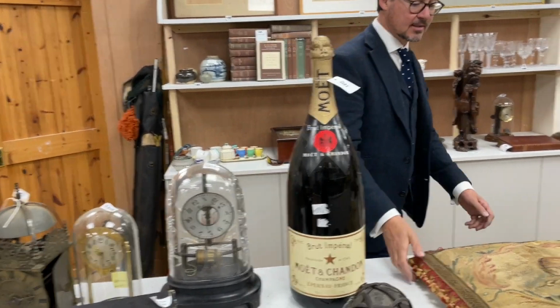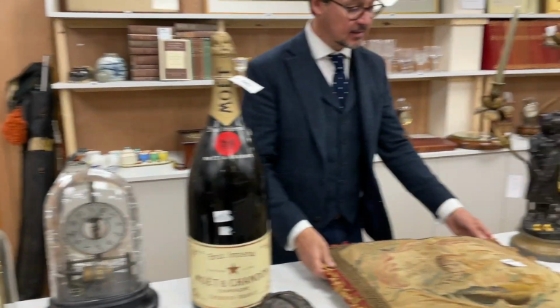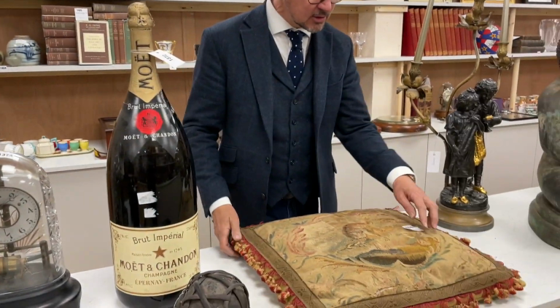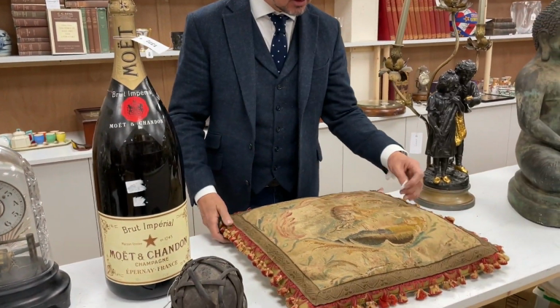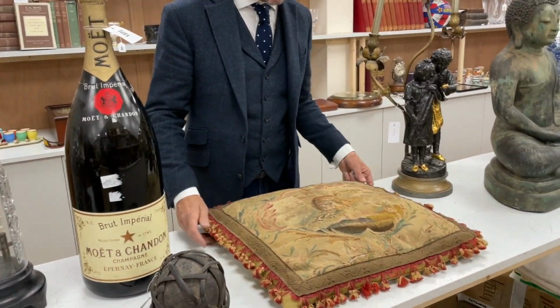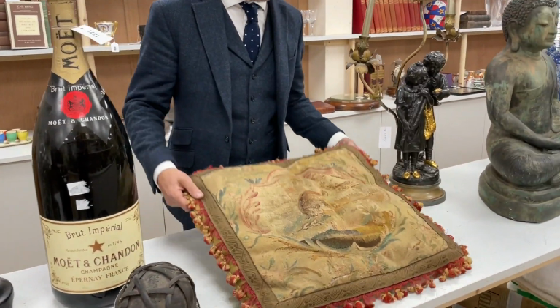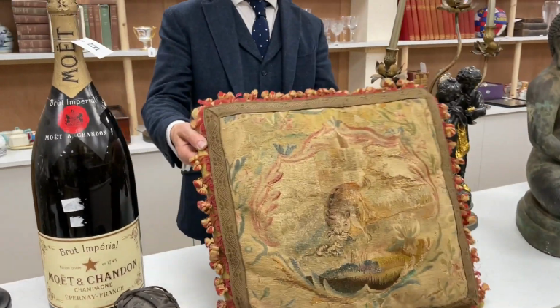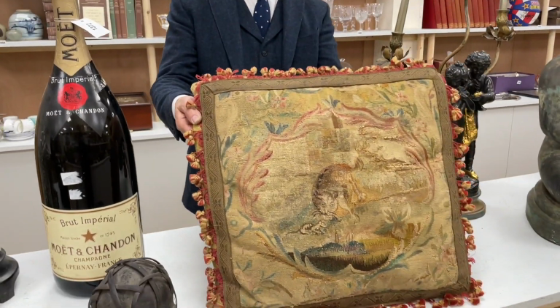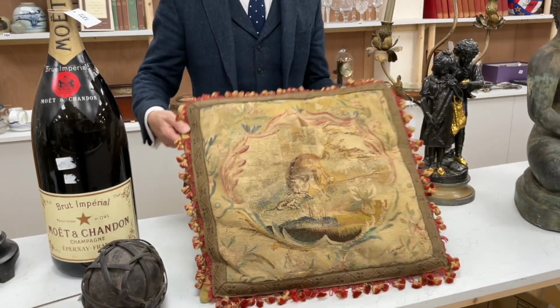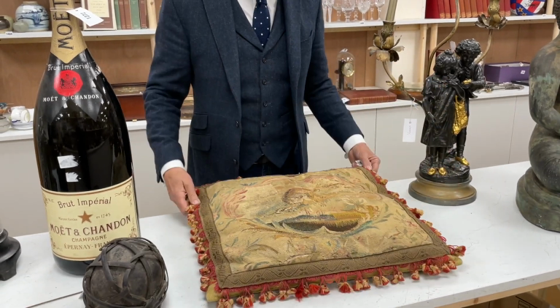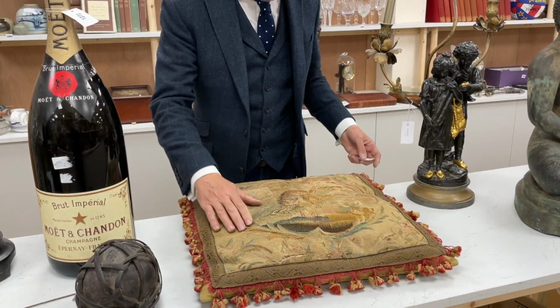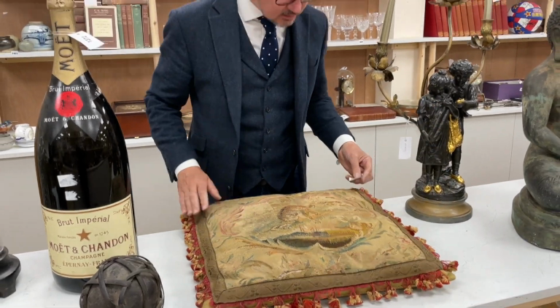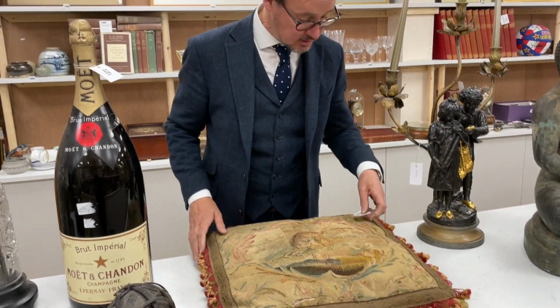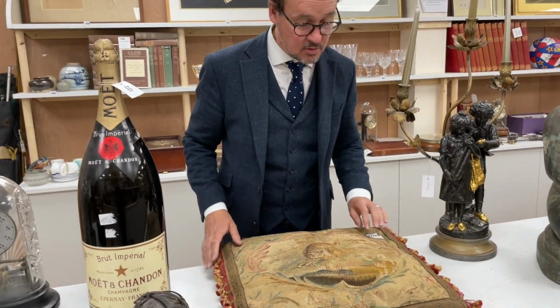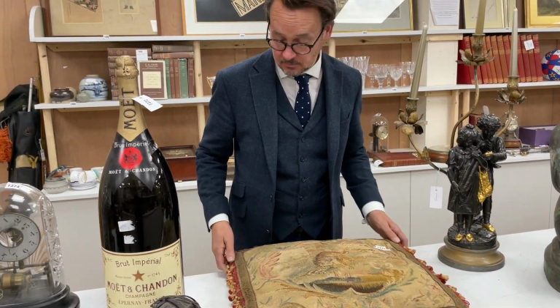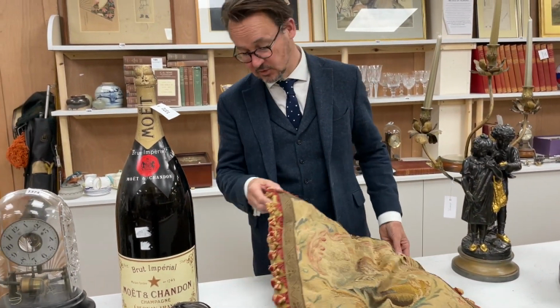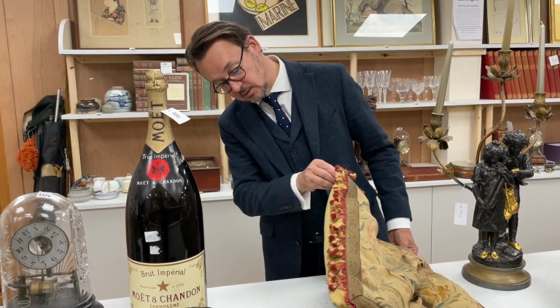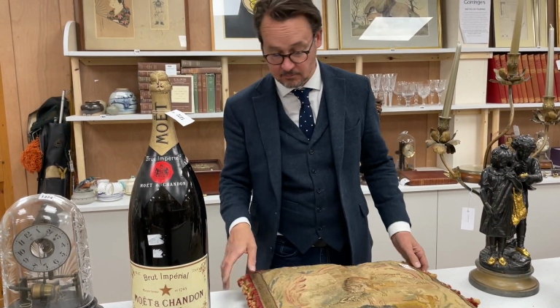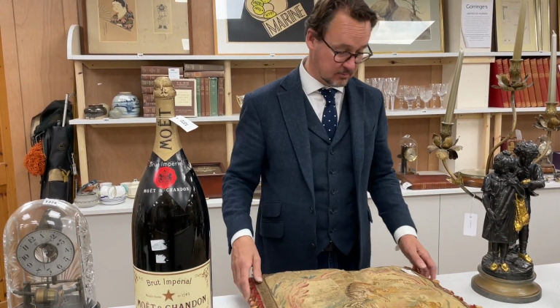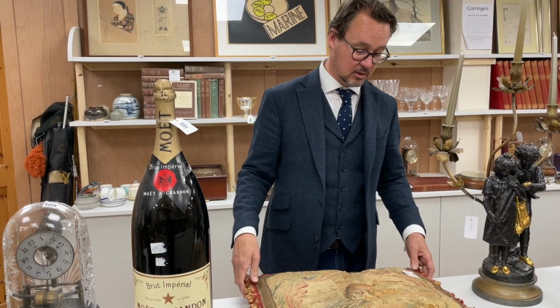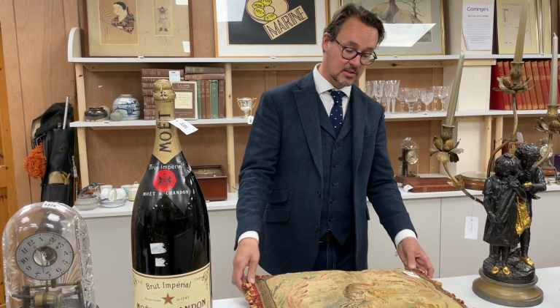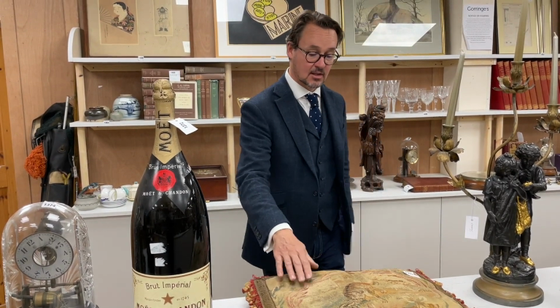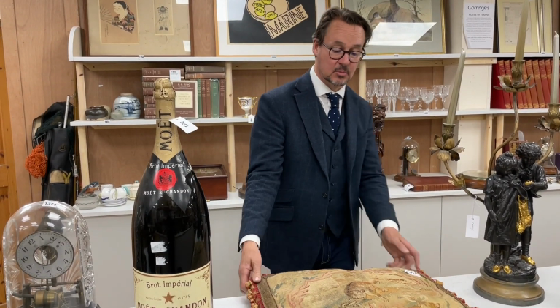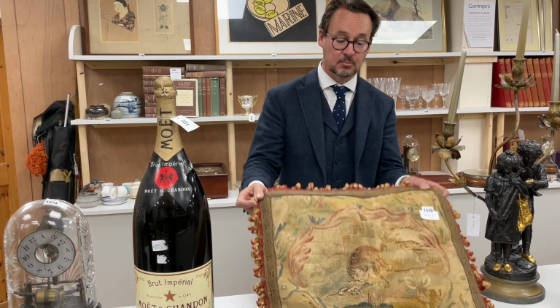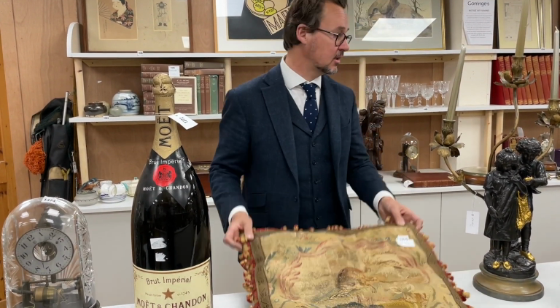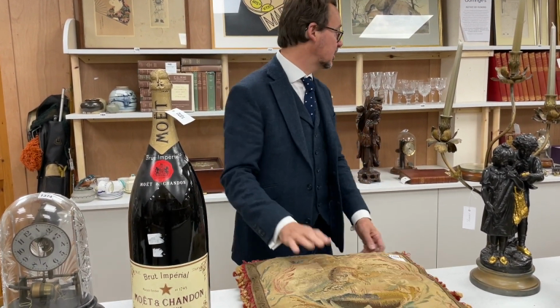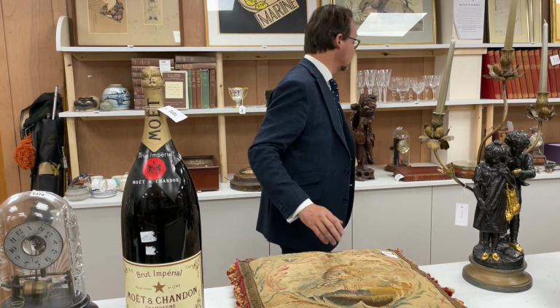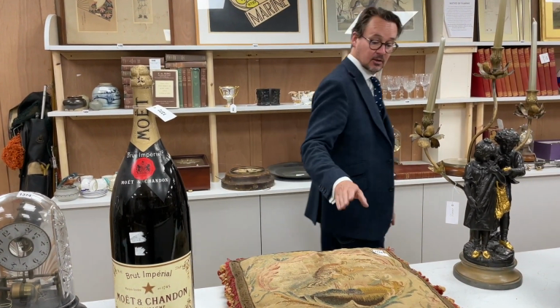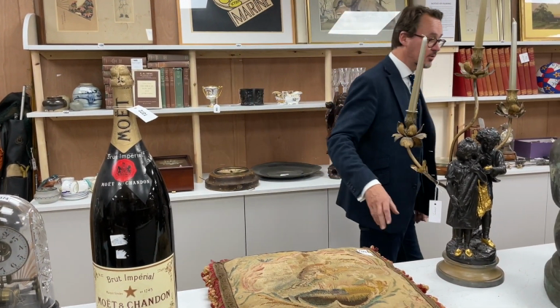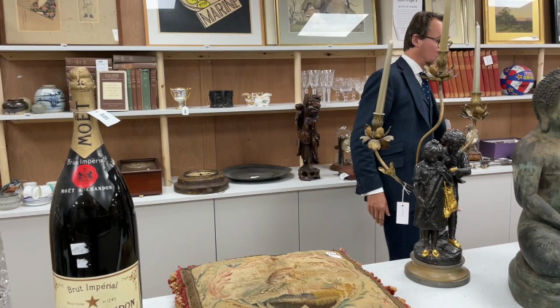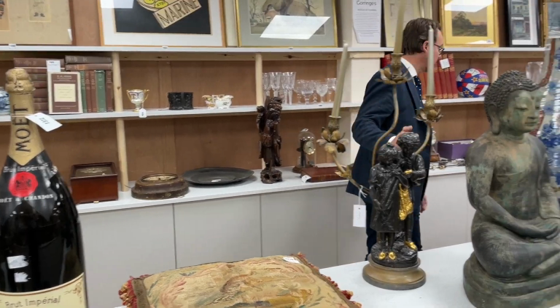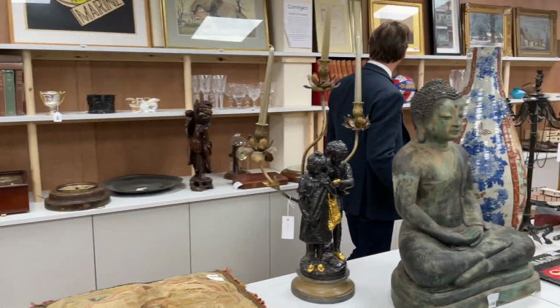Next to that, lovely cushion — look at this, super. It's that sort of 18th century tapestry, some later work around the edges, nice decorative thing with a pretty cat and a mouse on it. There we go, lot 1370, about 100 pounds.